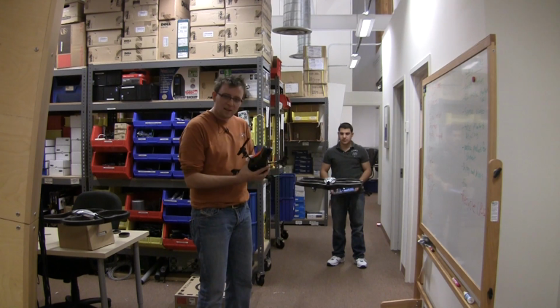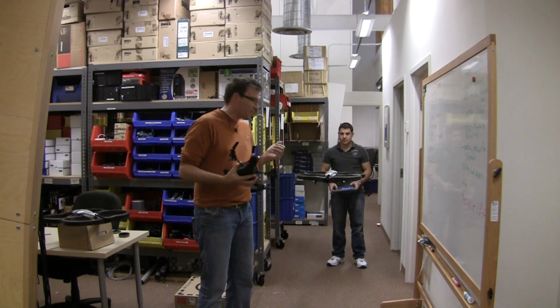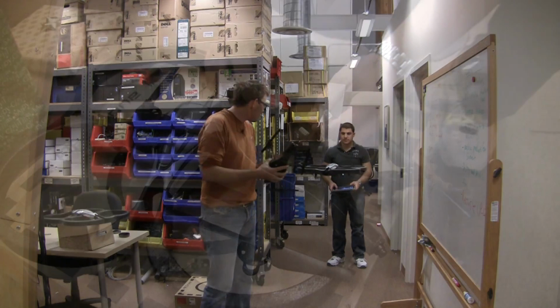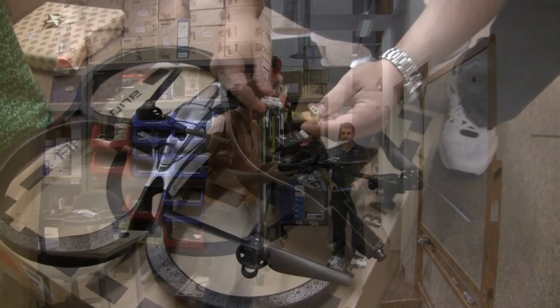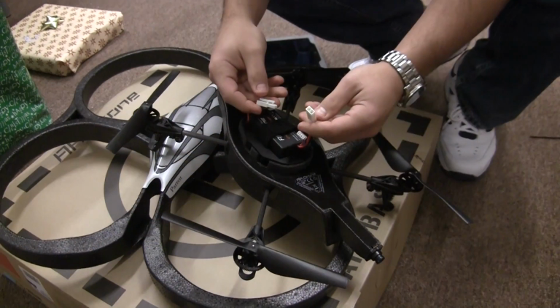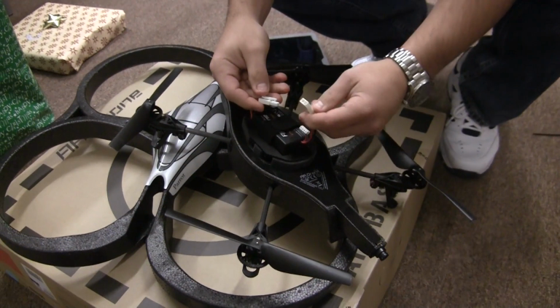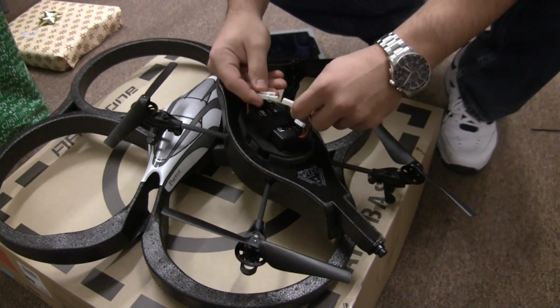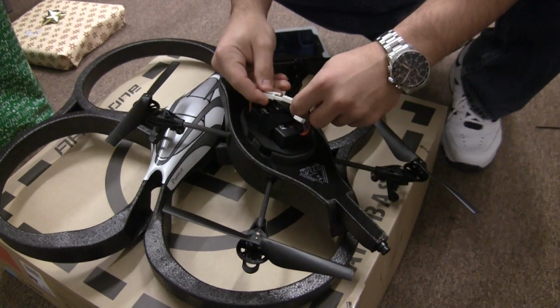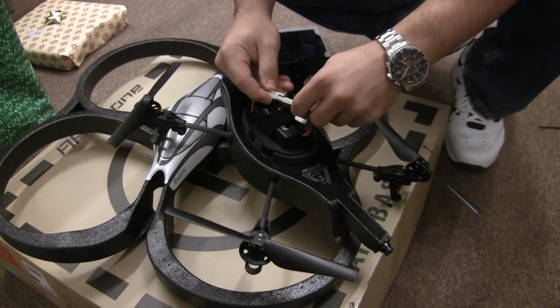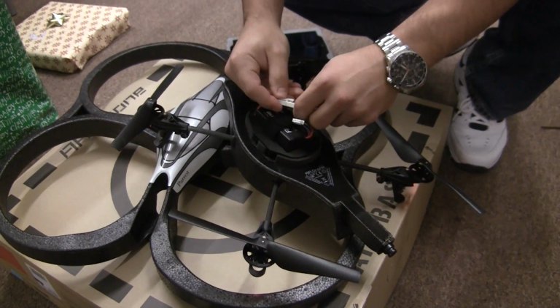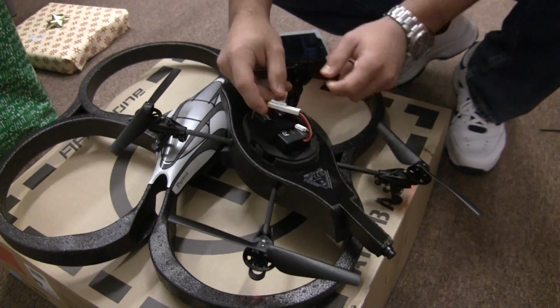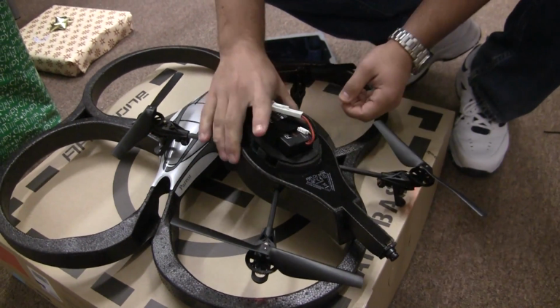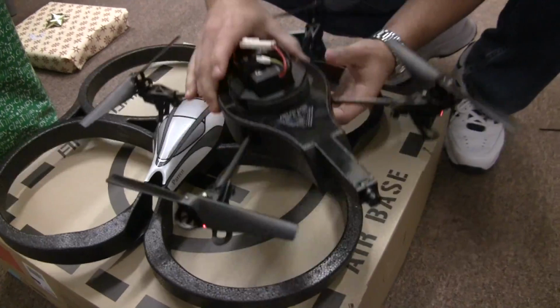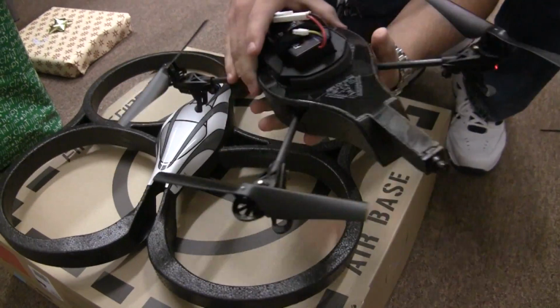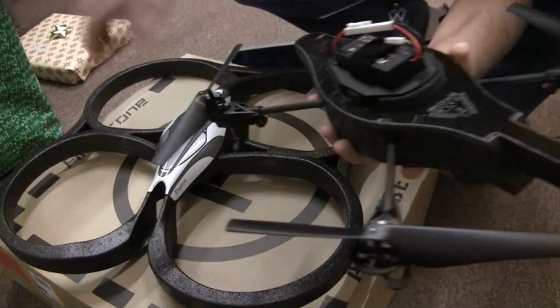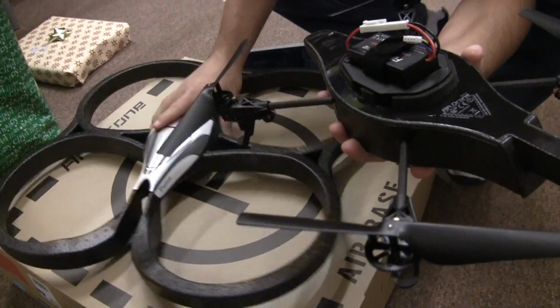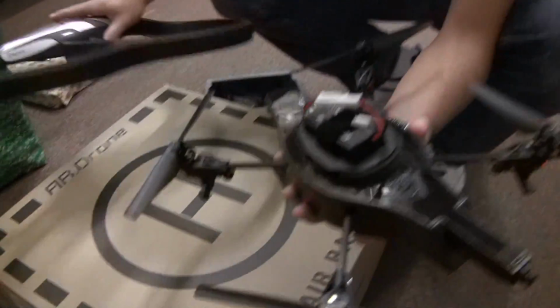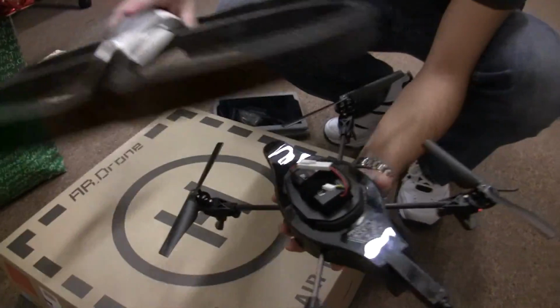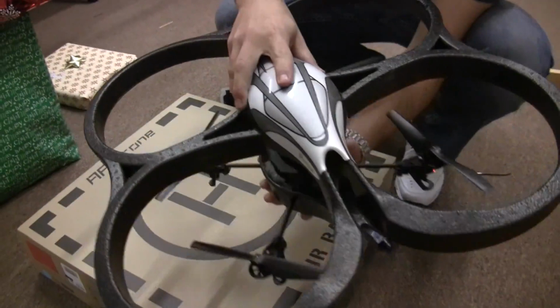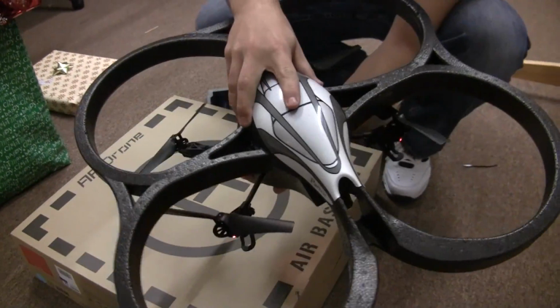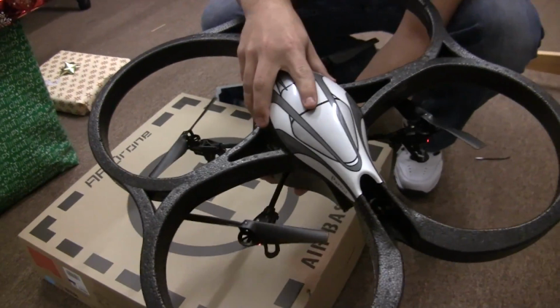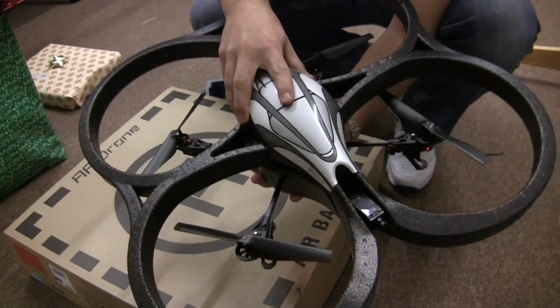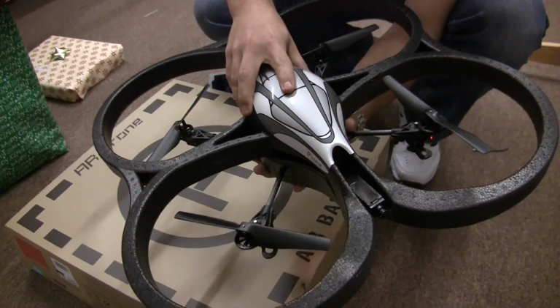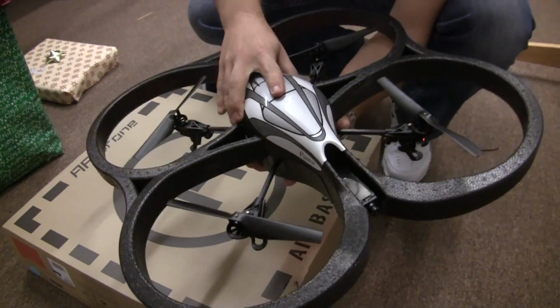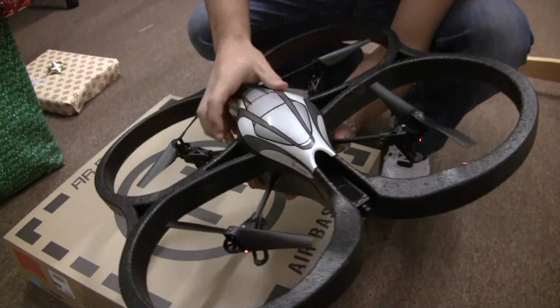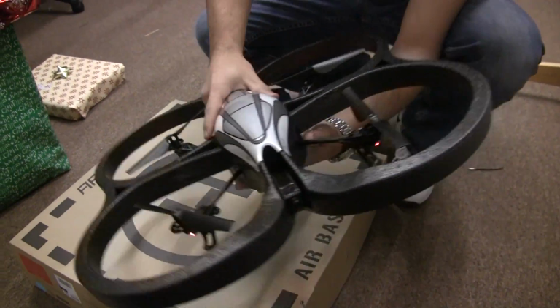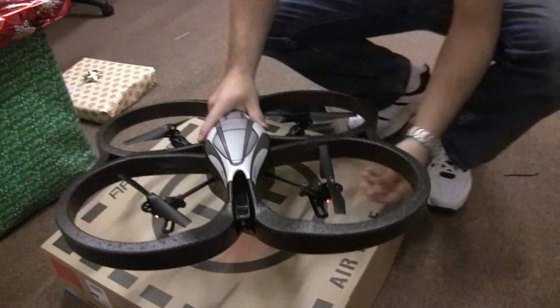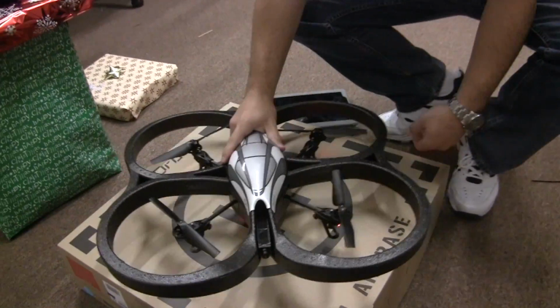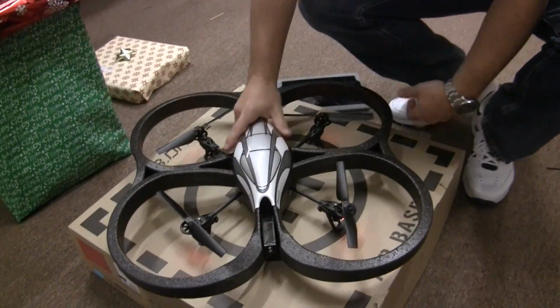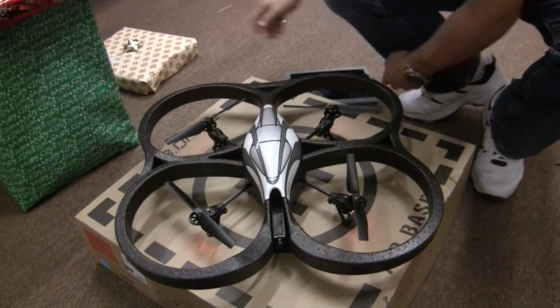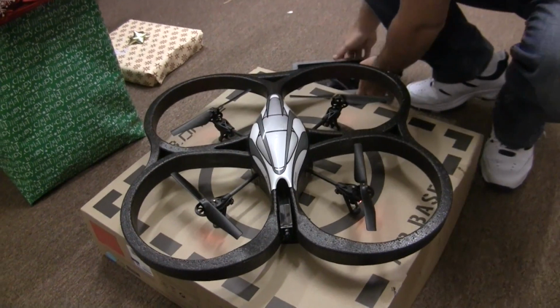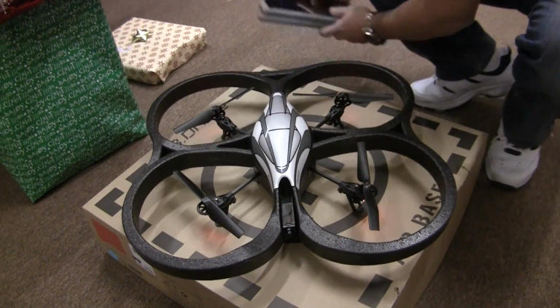Let's go take a look. So to turn the thing on, you just quickly plug in the power cable and that gives it power. Then your indoor shroud goes on top. So this is as if you hit a wall — you don't immediately break your blade.